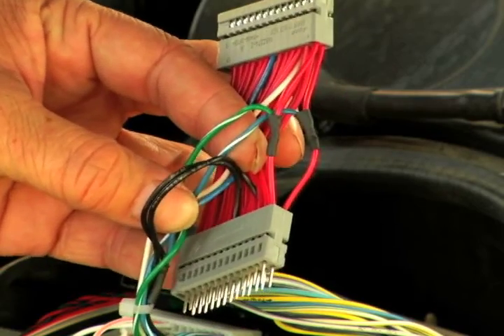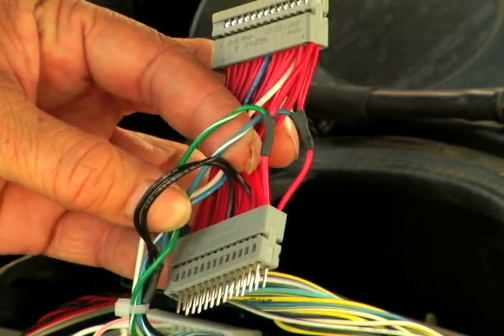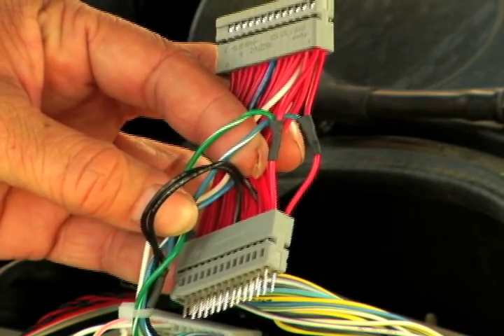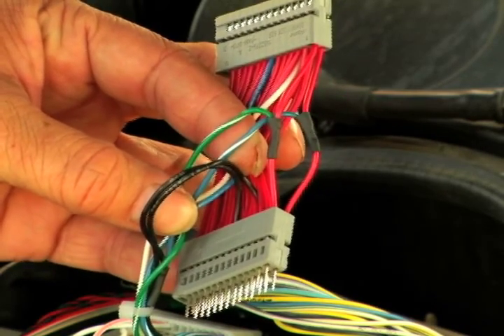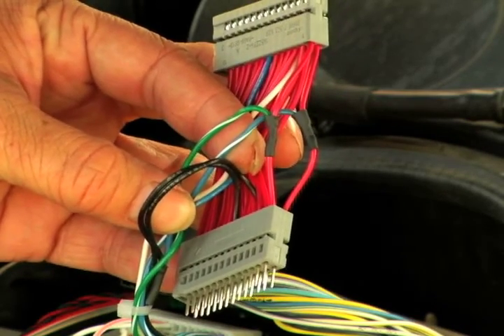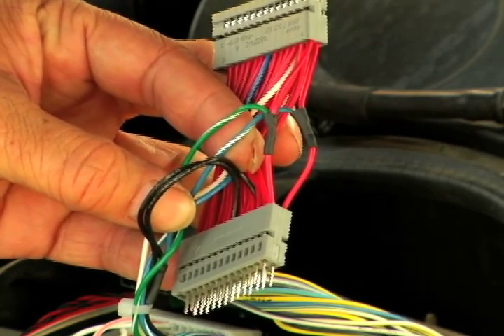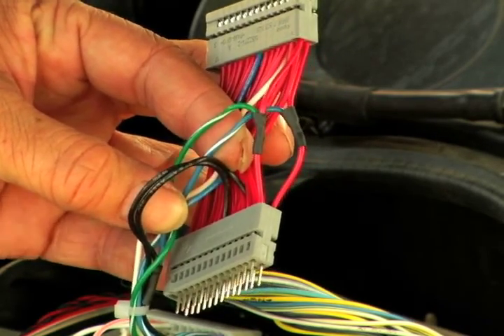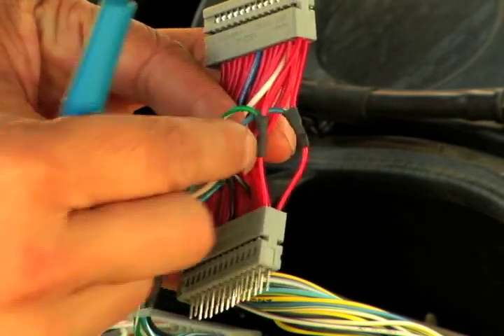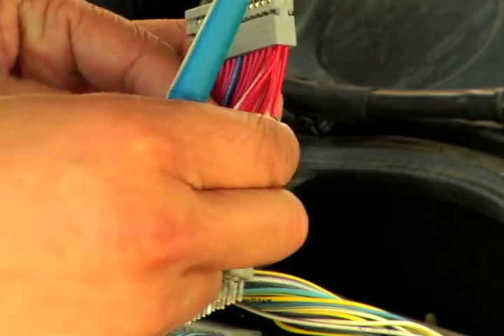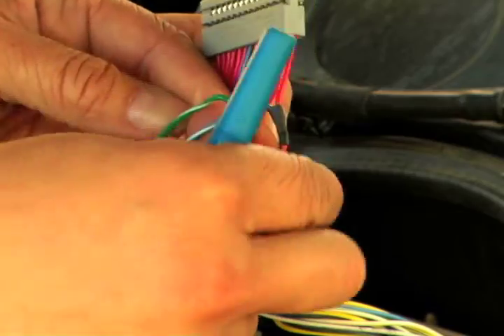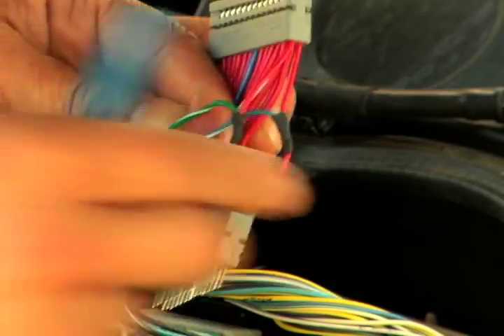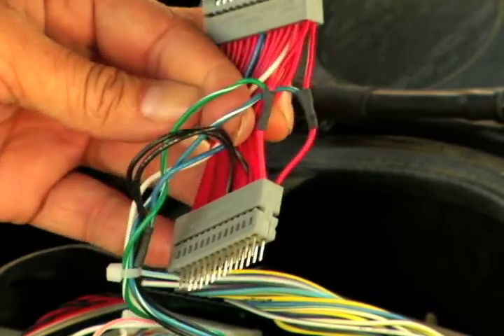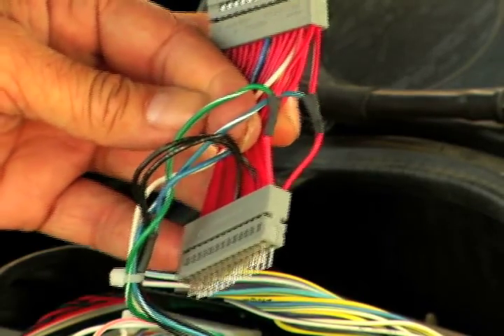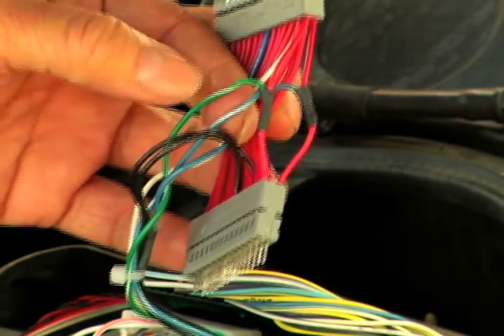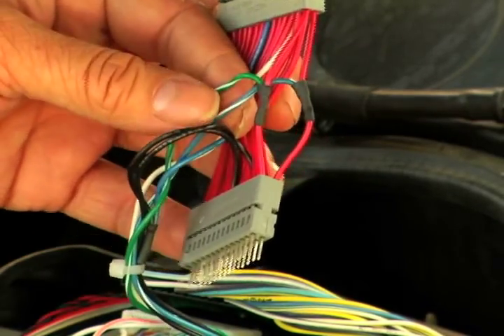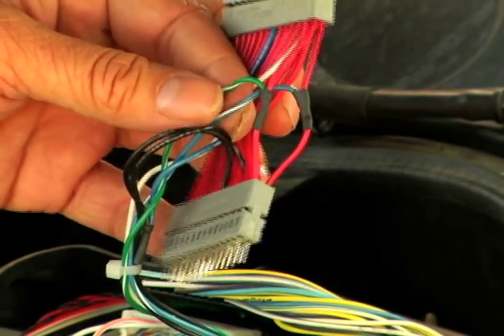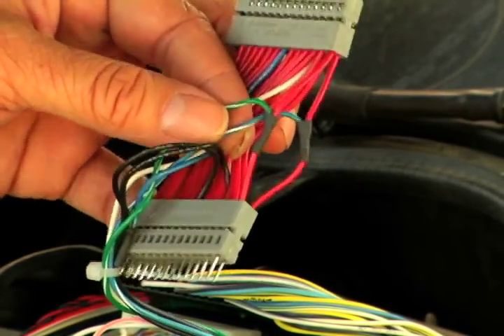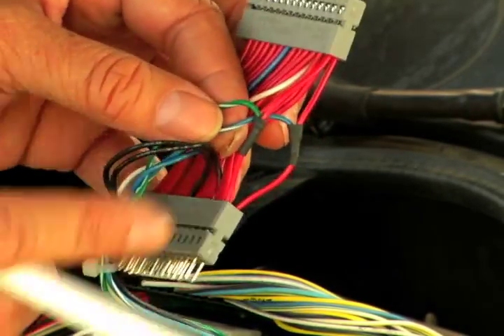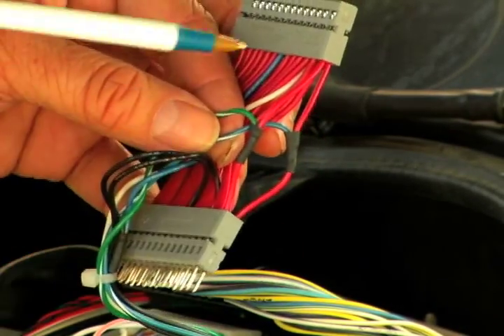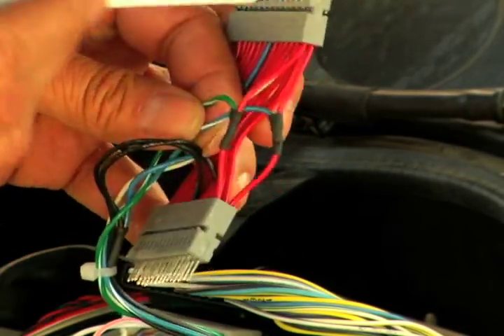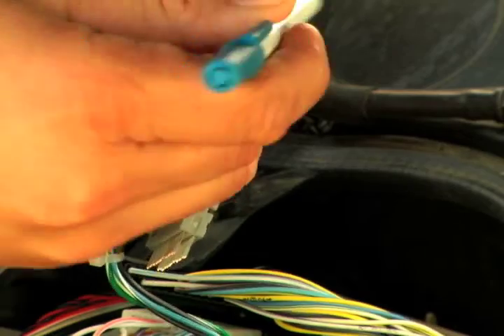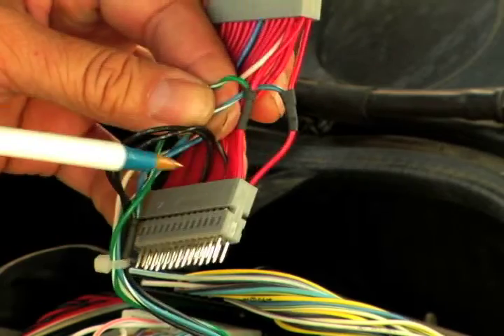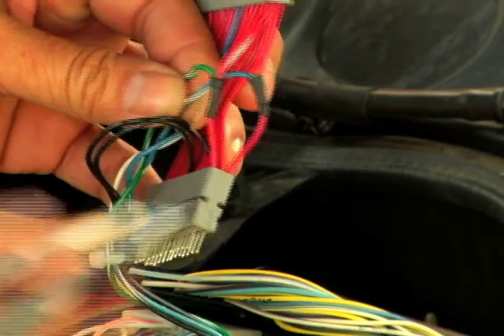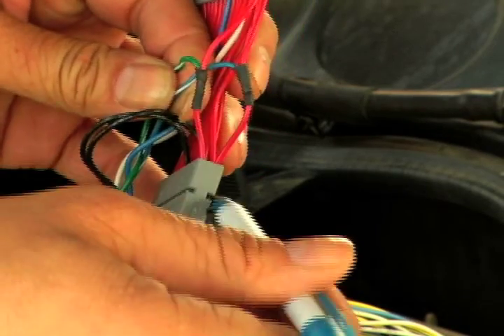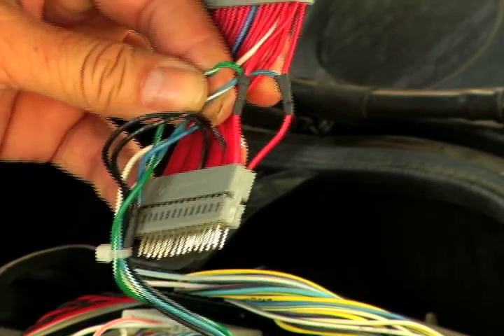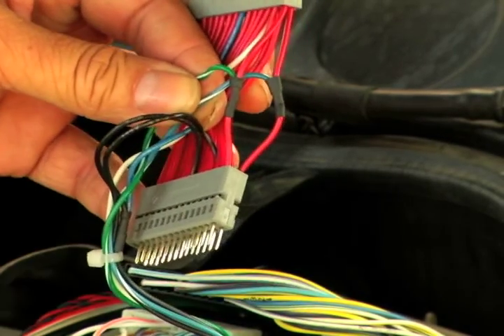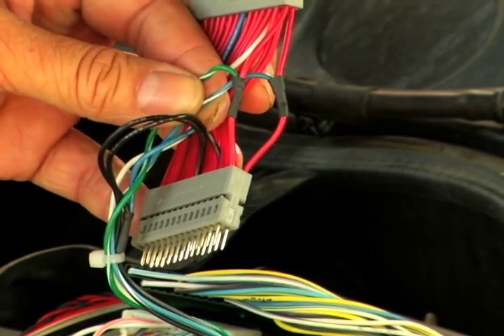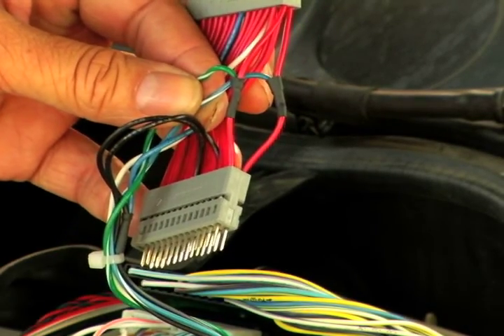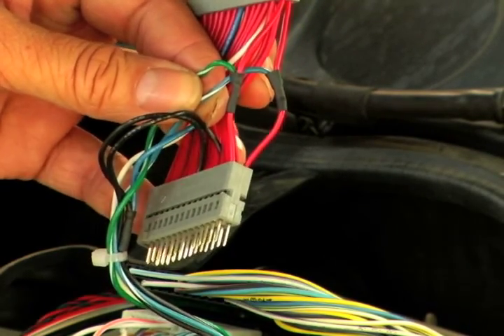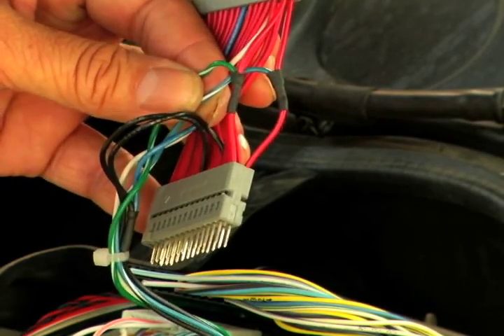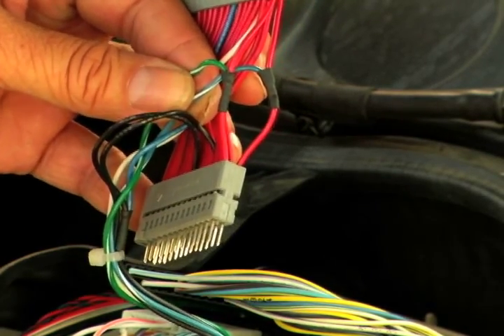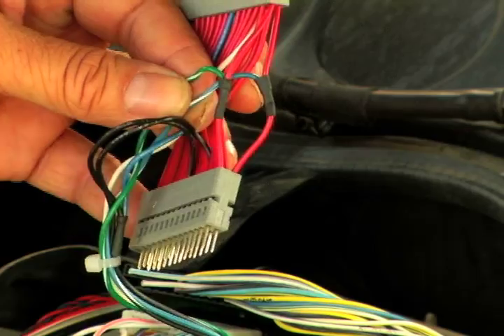To activate this harness, we need to switch the location of these two red wires with each other. For that, we need to extract all four sides of these two wires and swap locations.